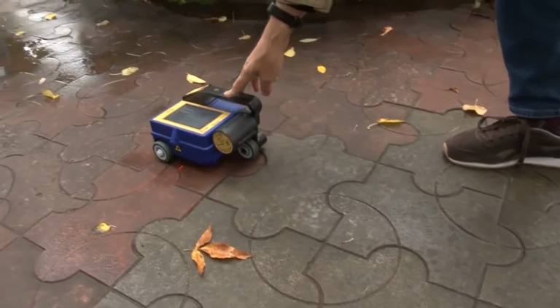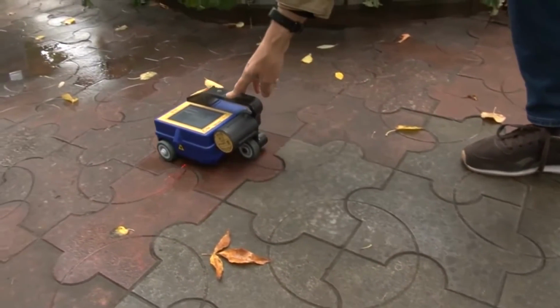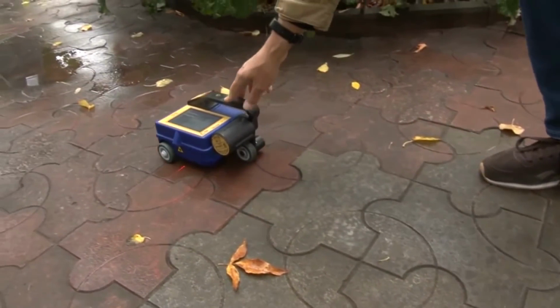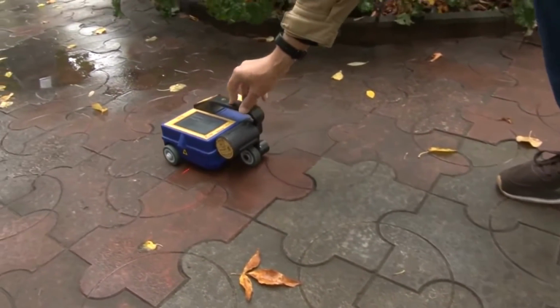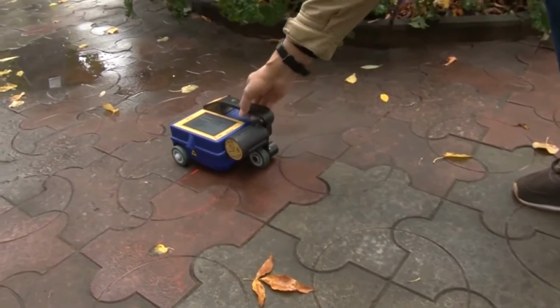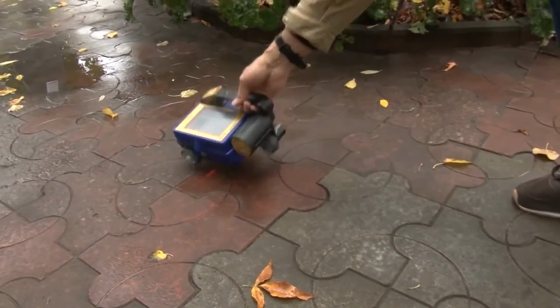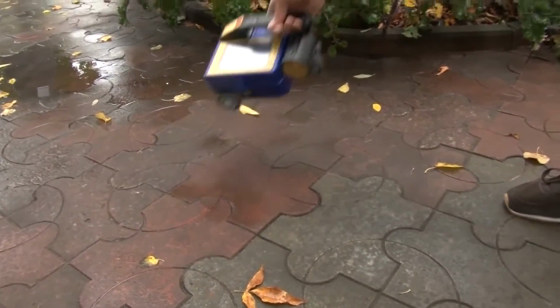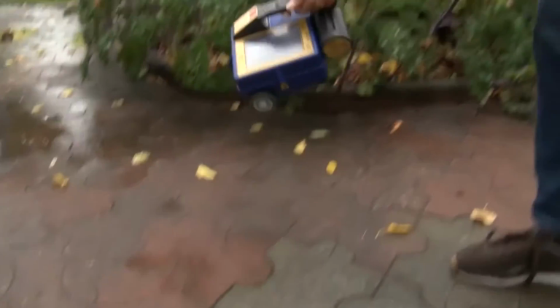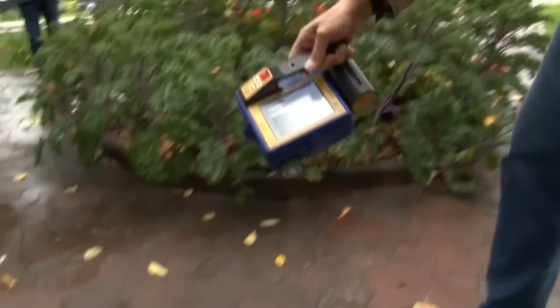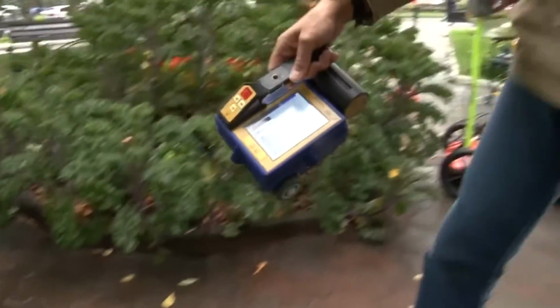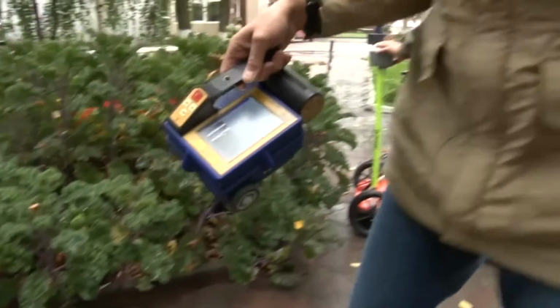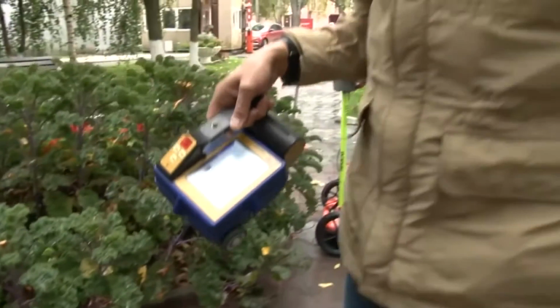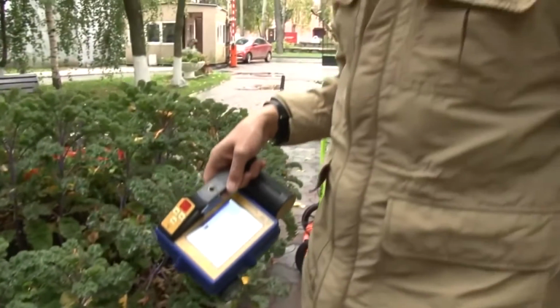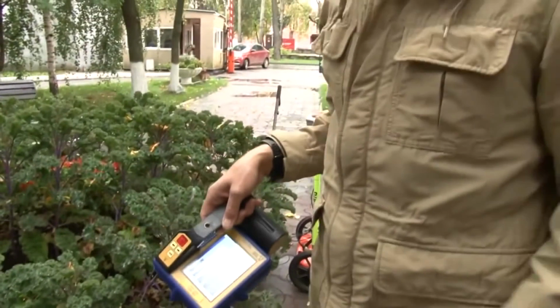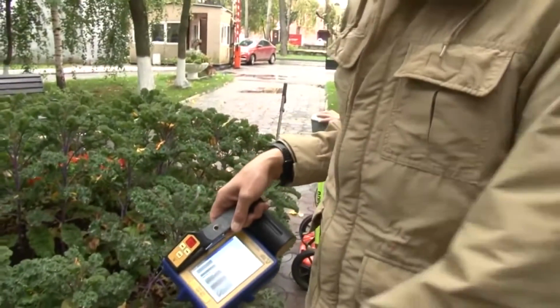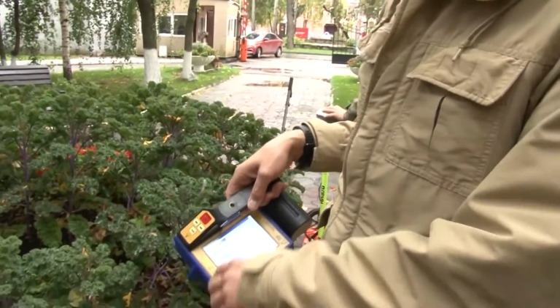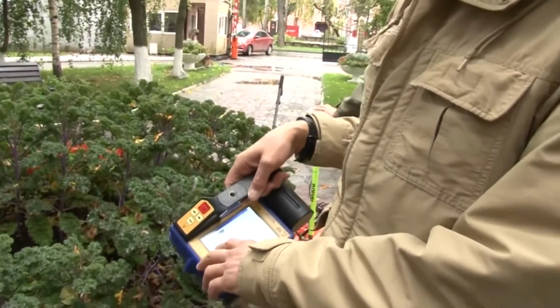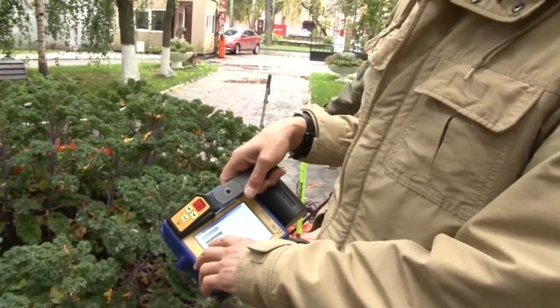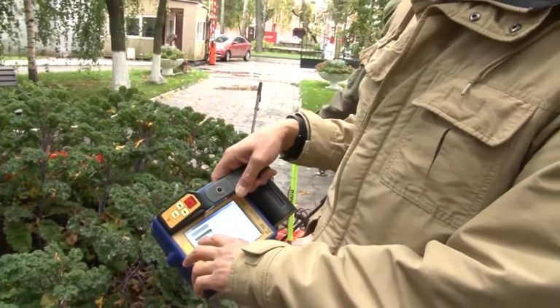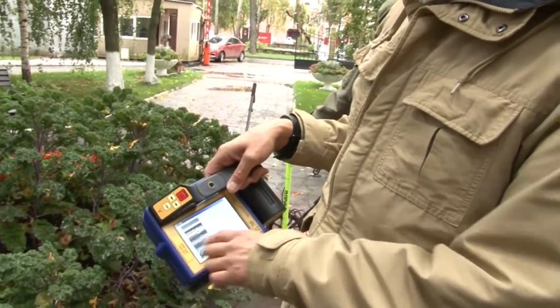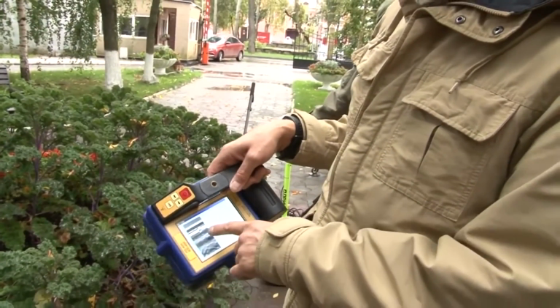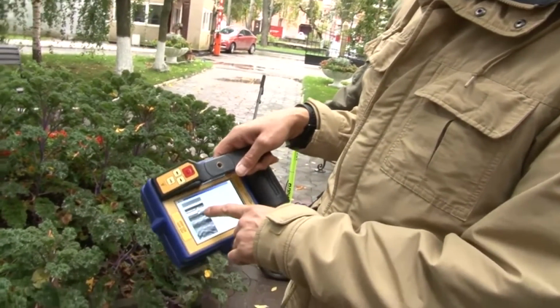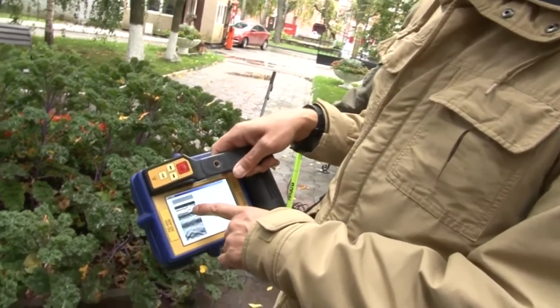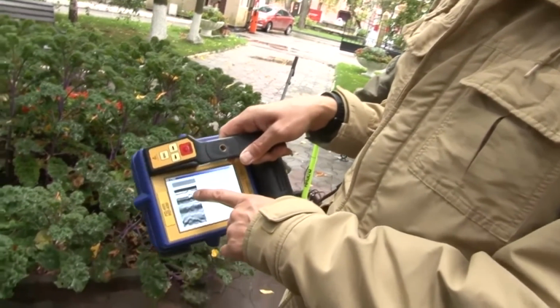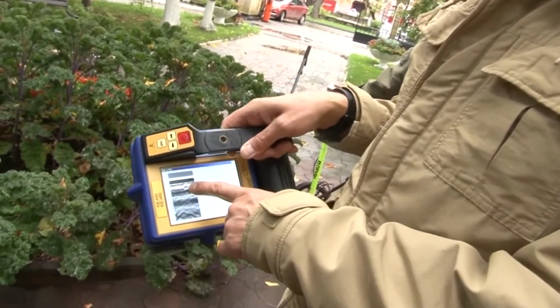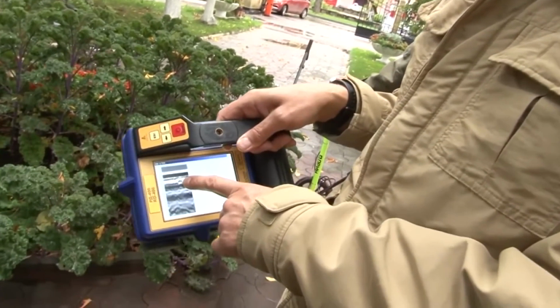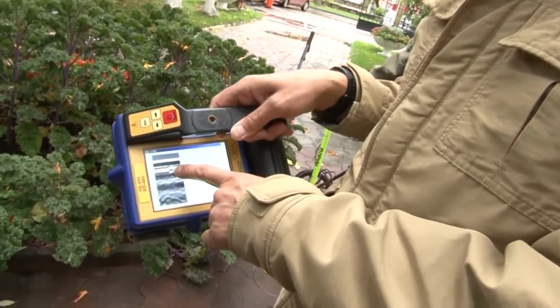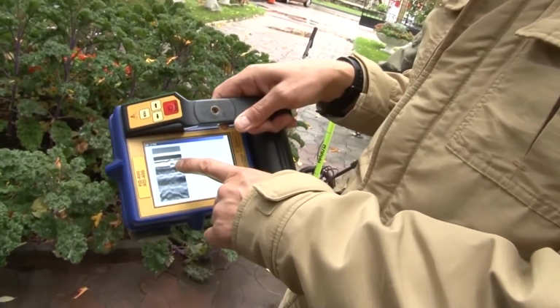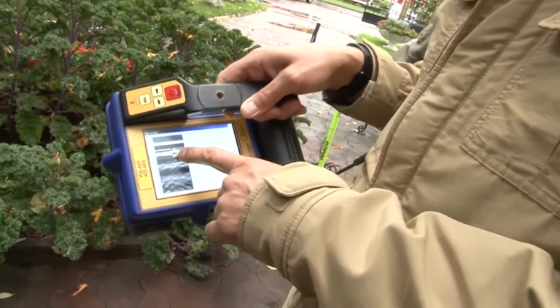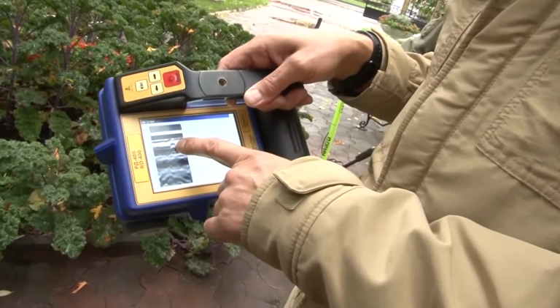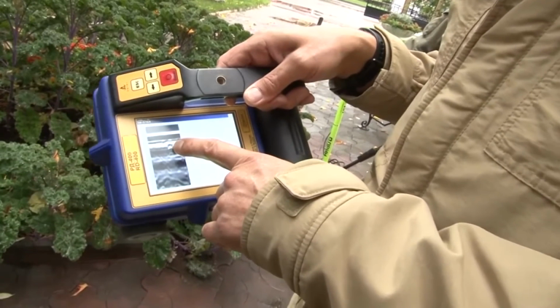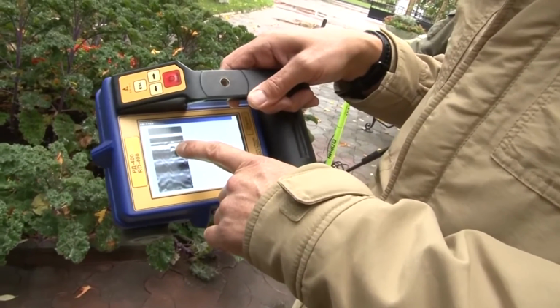The scan starts and we get immediate results. In this case they show the thickness of the tile and a small object at a depth of about 10 centimeters.